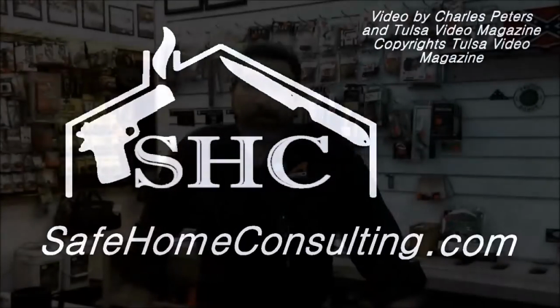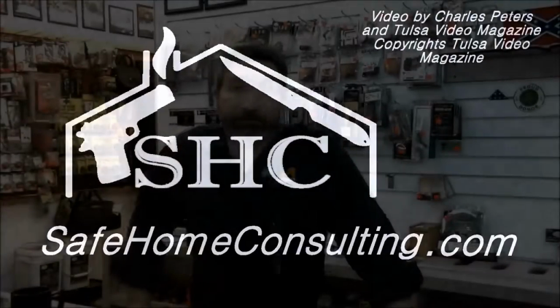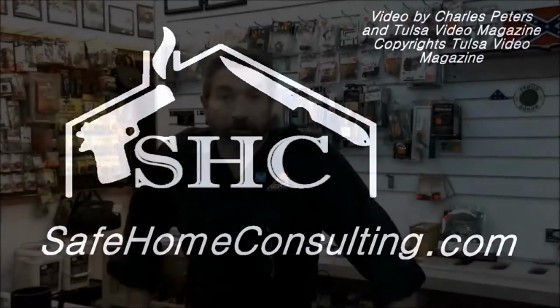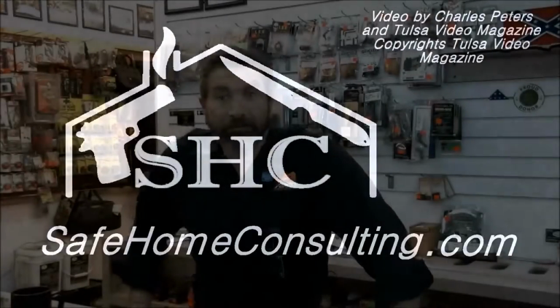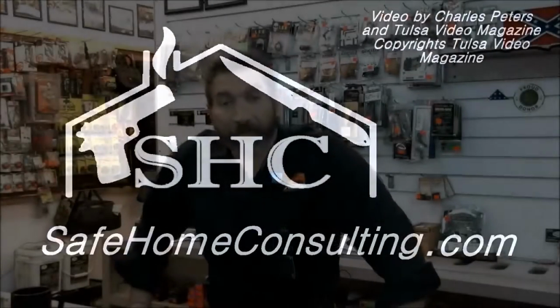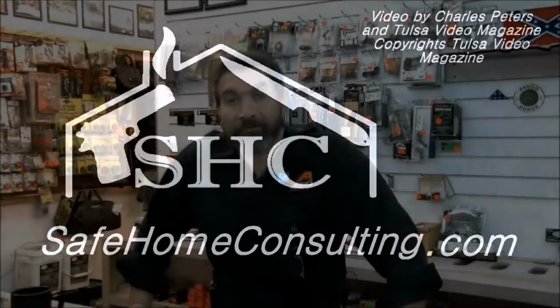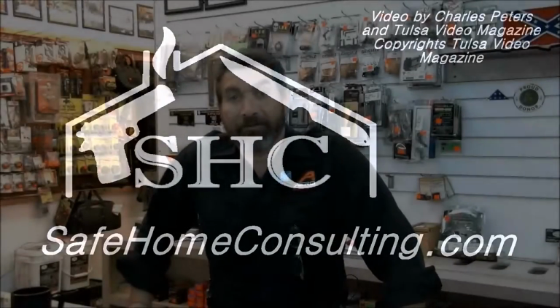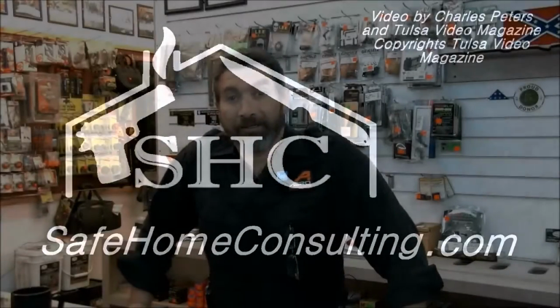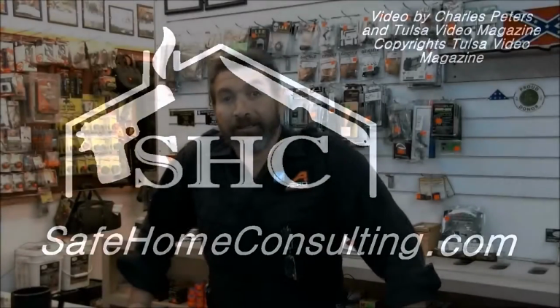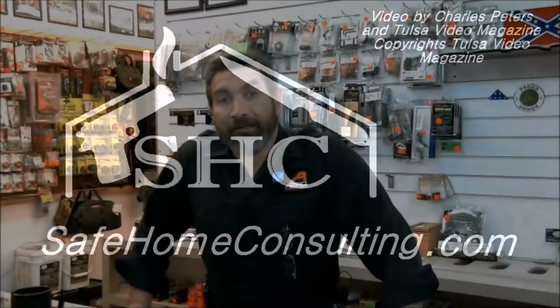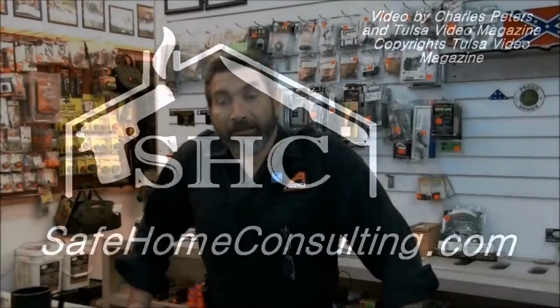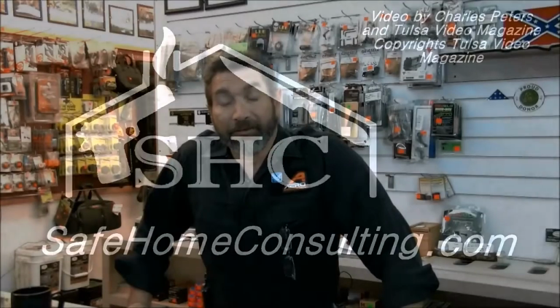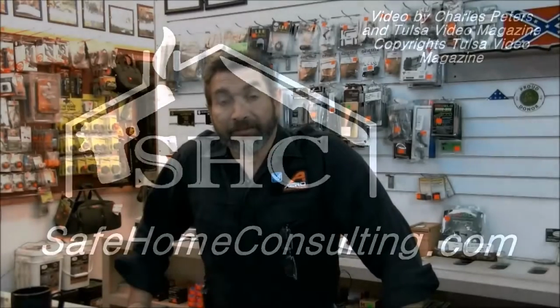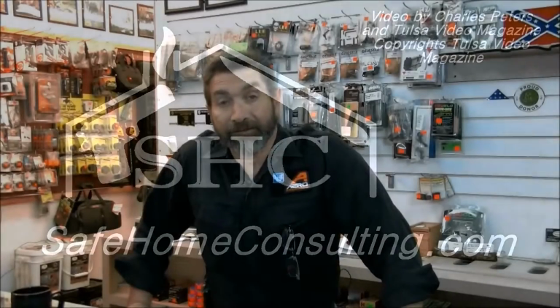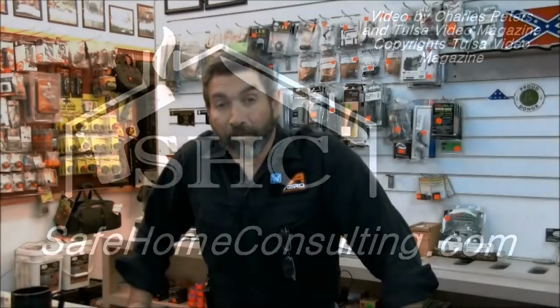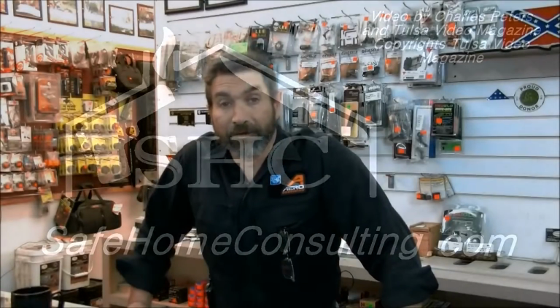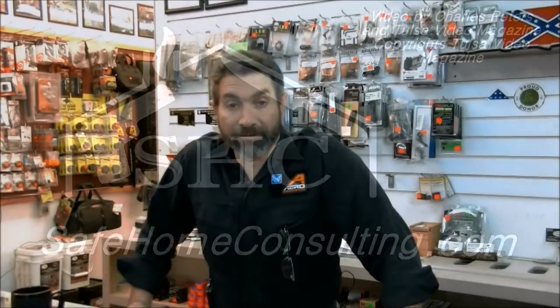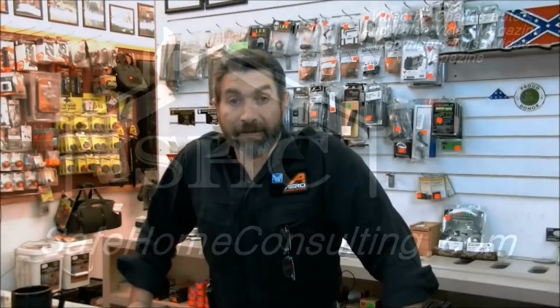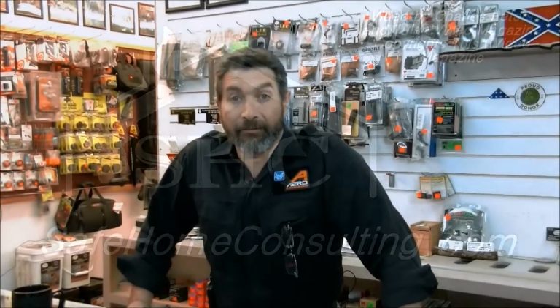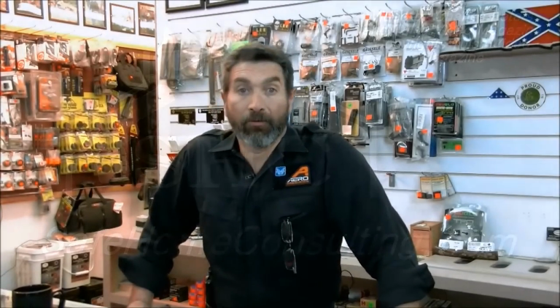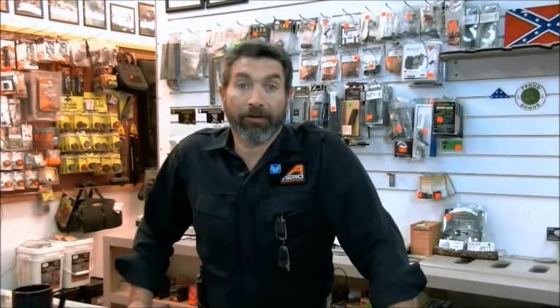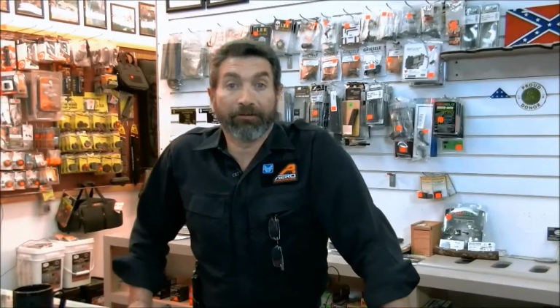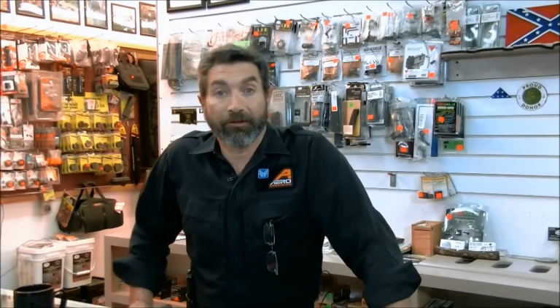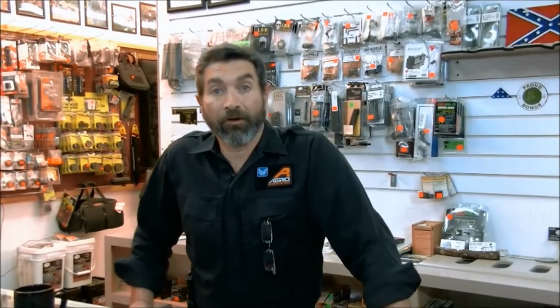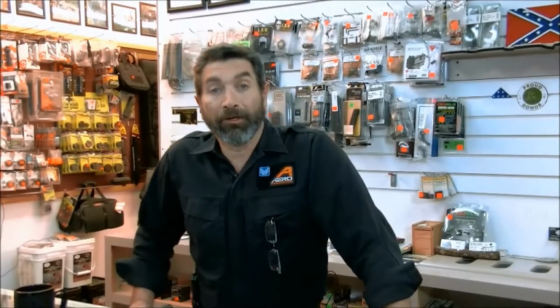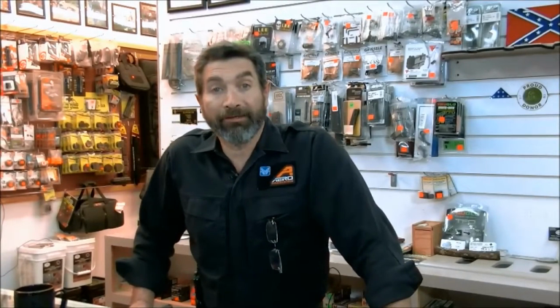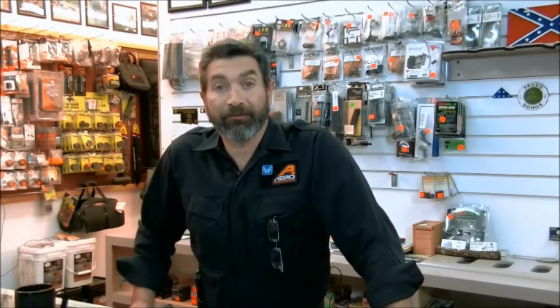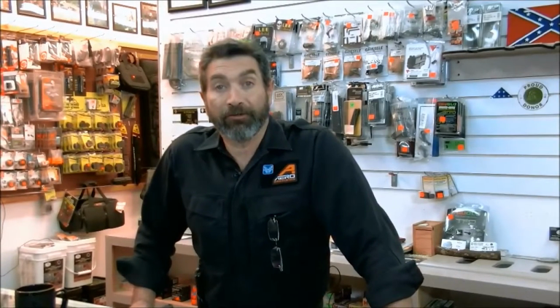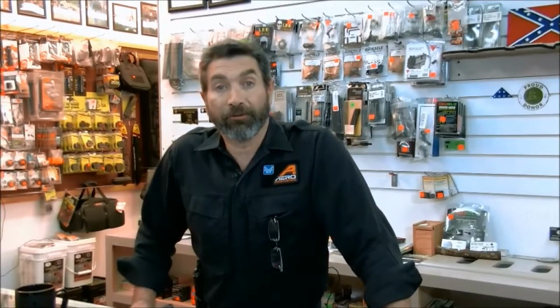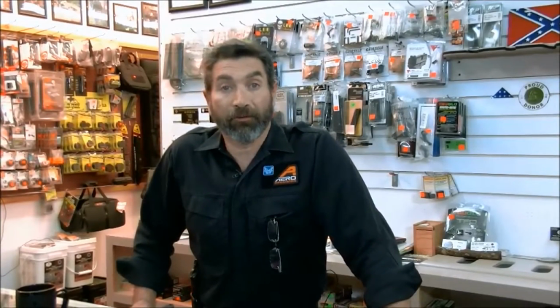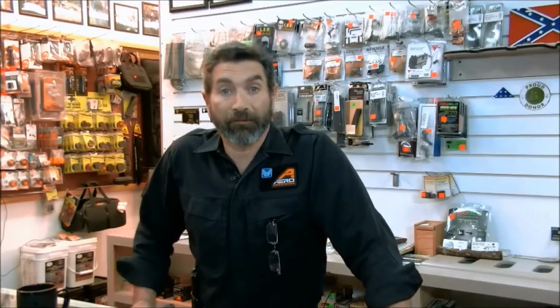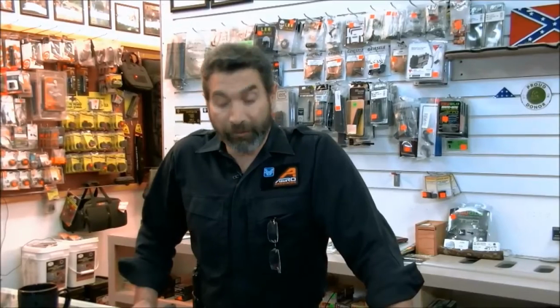This is Charles with Safe Home Consulting. You can visit us at safehomeconsulting.com or come to Tulsa, Oklahoma at 8722 East 41st Street.